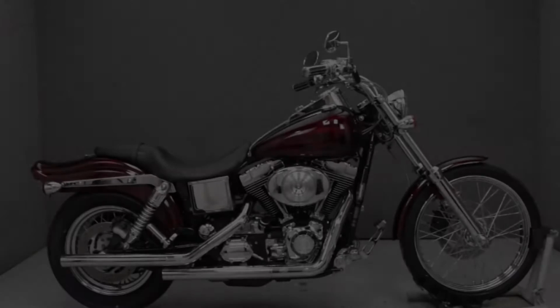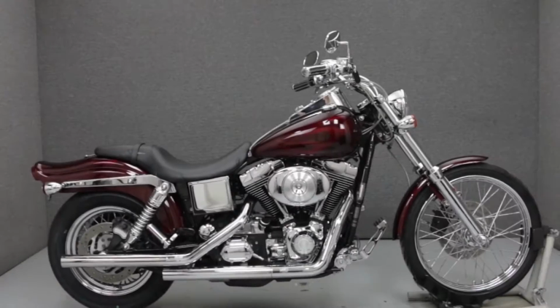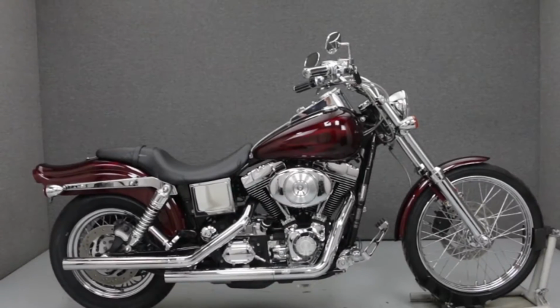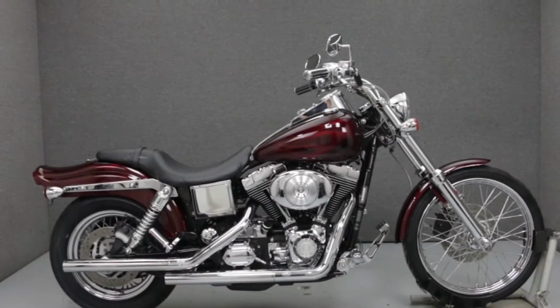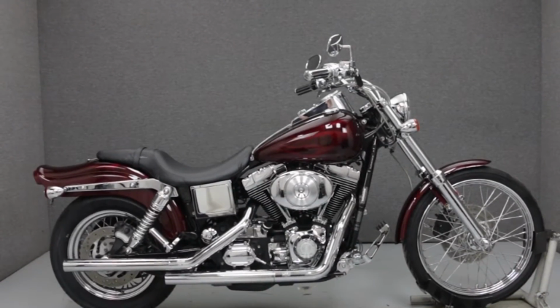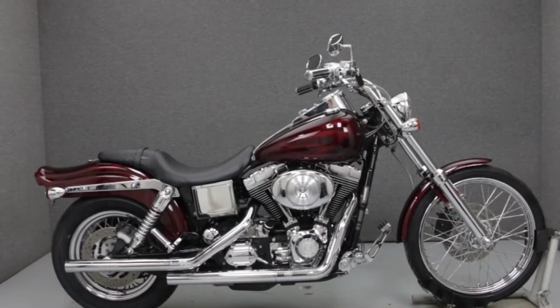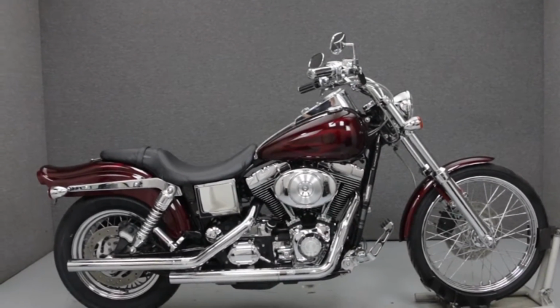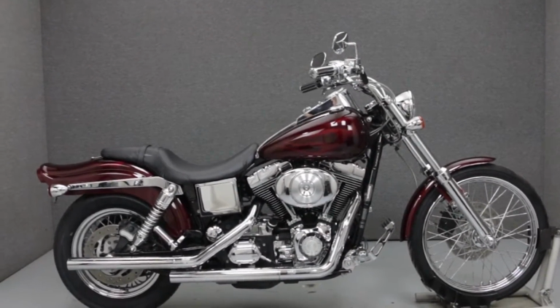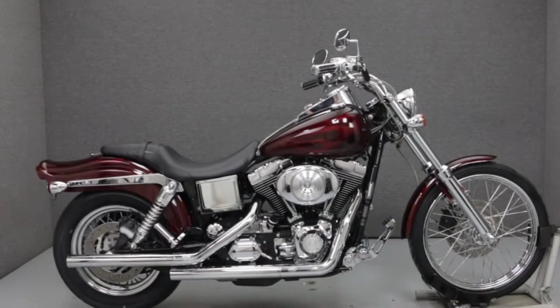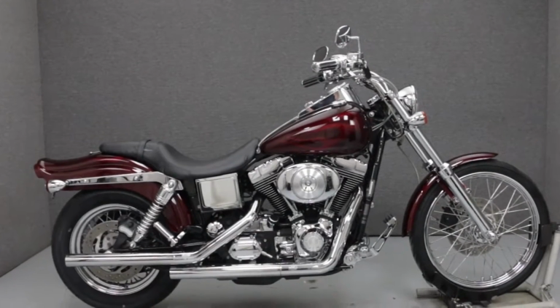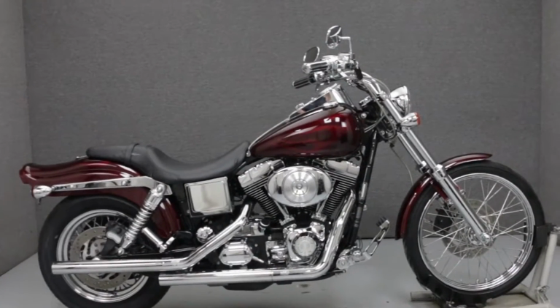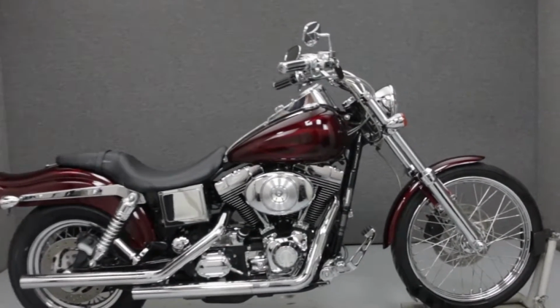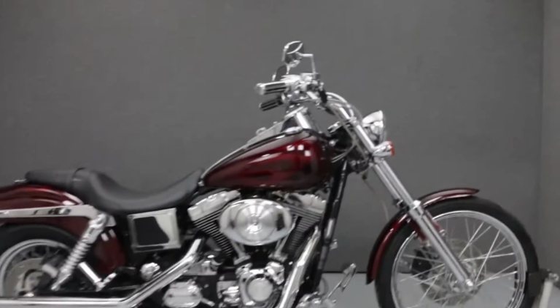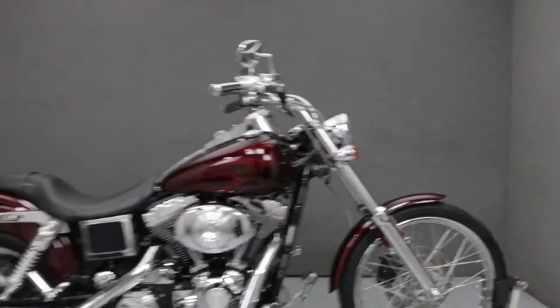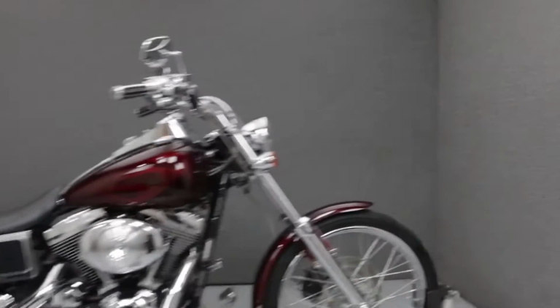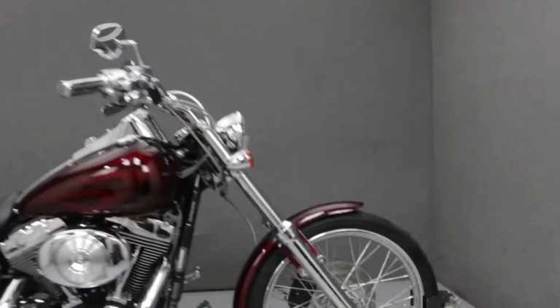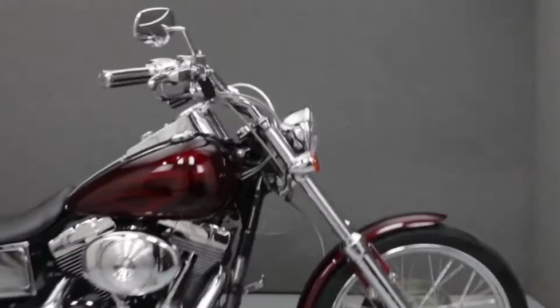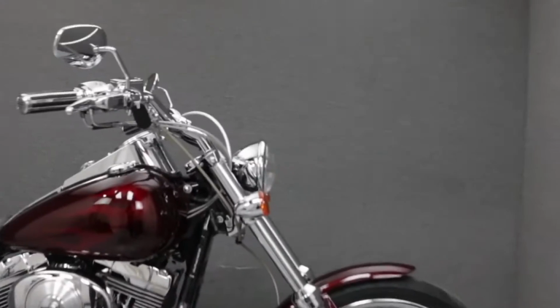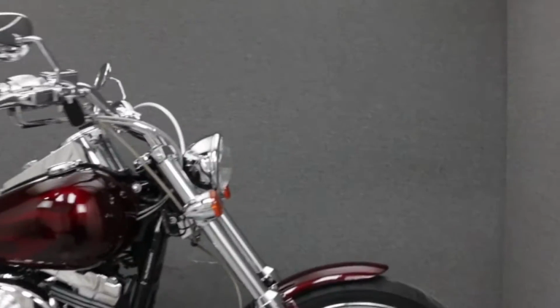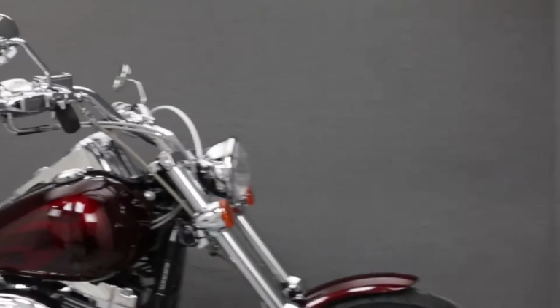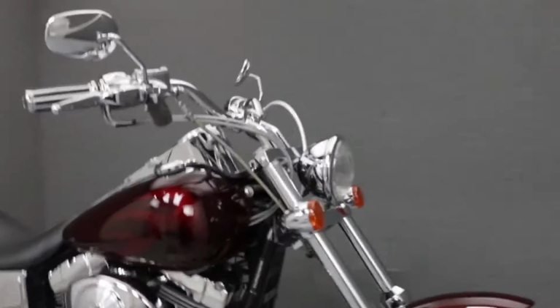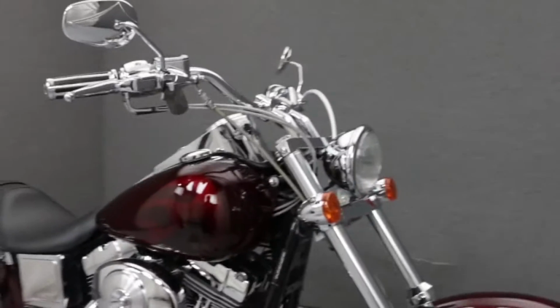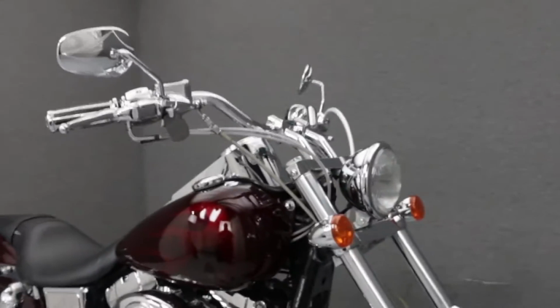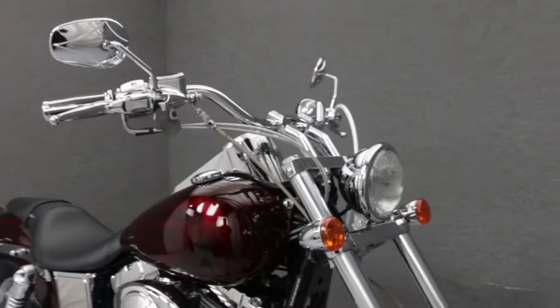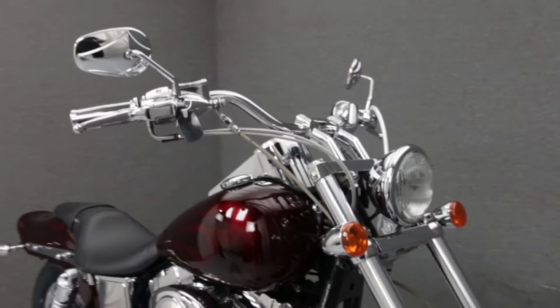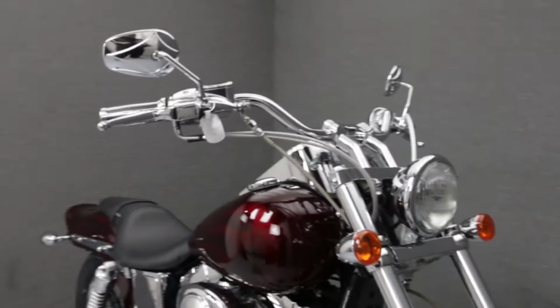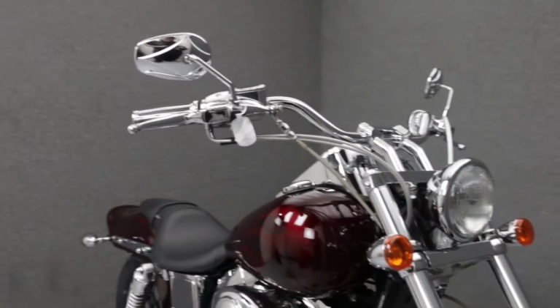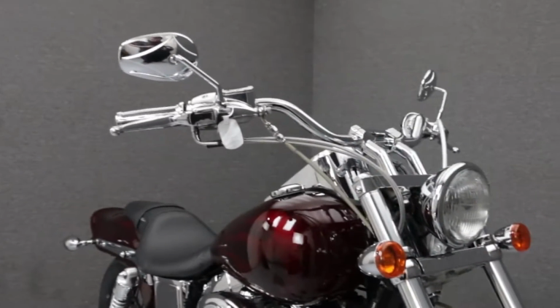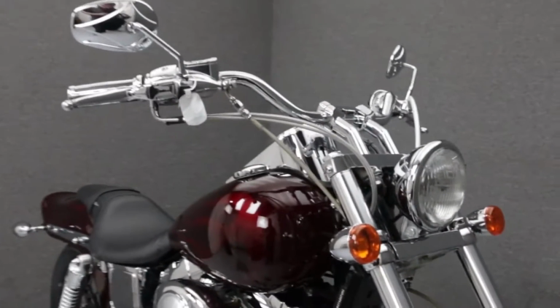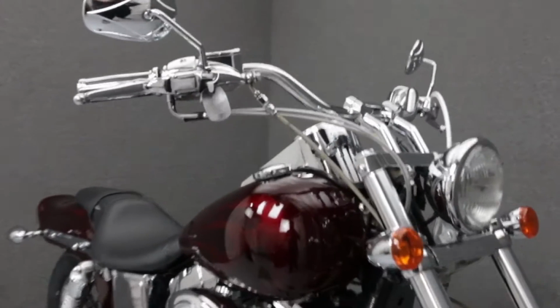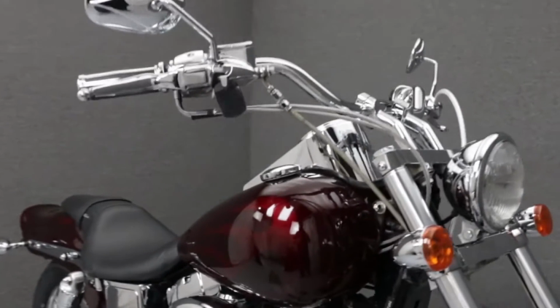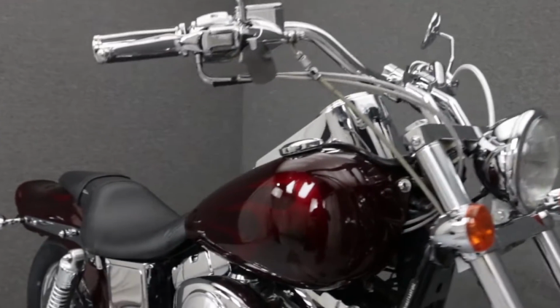Hey everyone, this is Keegan from National Power Sports. Today we're going to take a look at this 2000 Harley-Davidson Dyno Wide Glide with 26,602 miles.